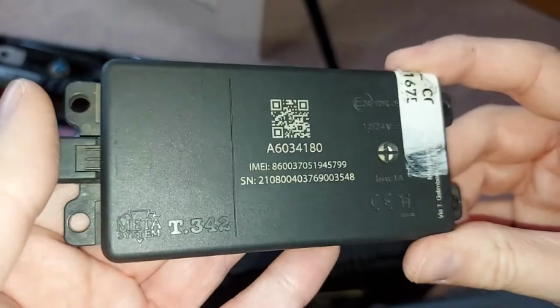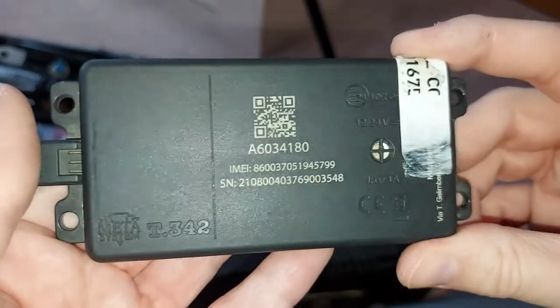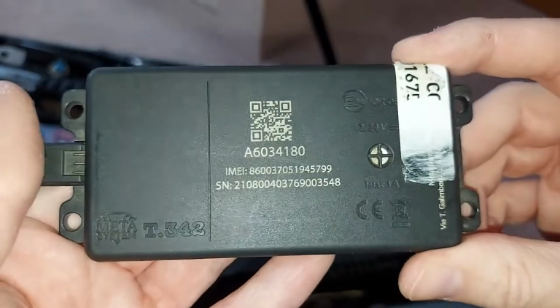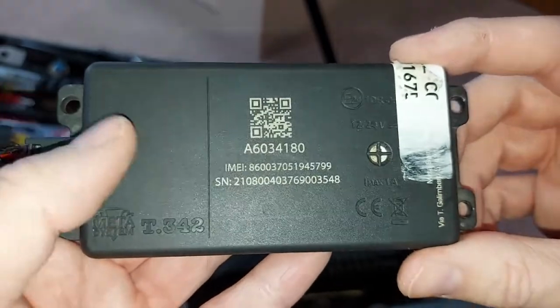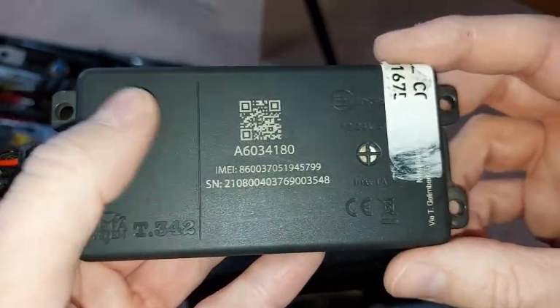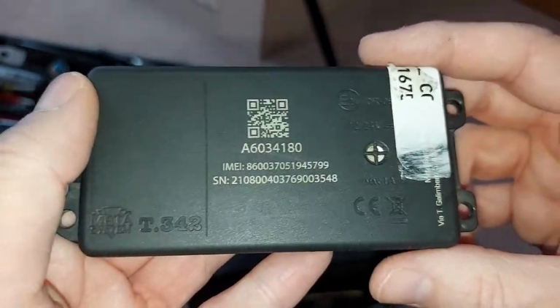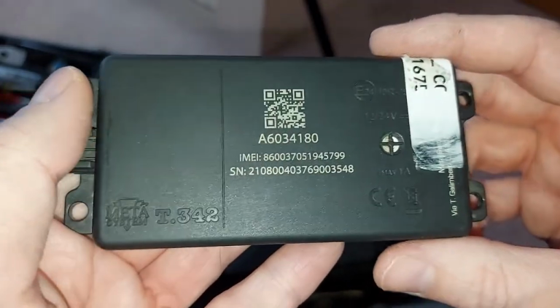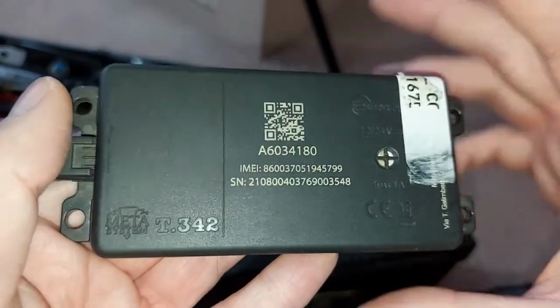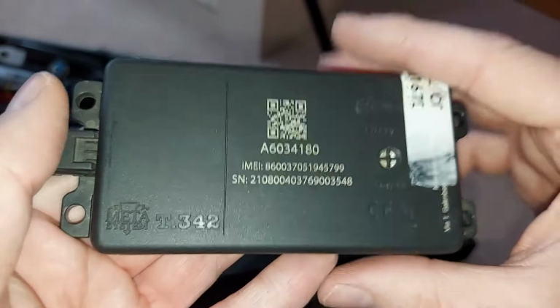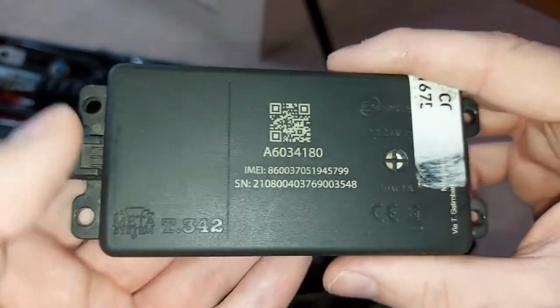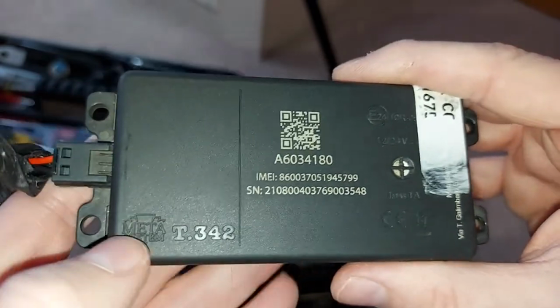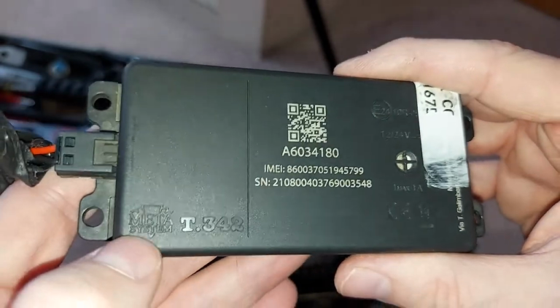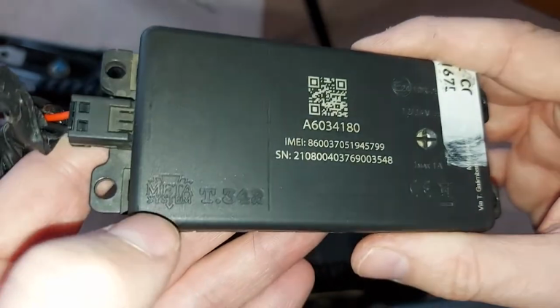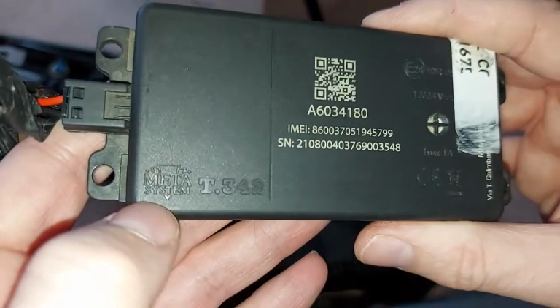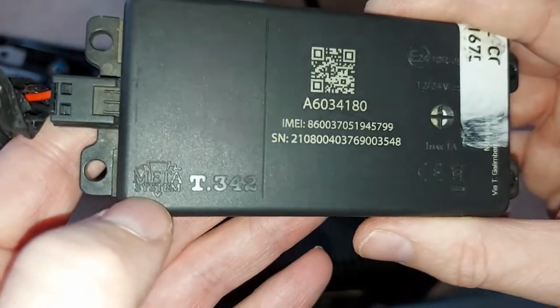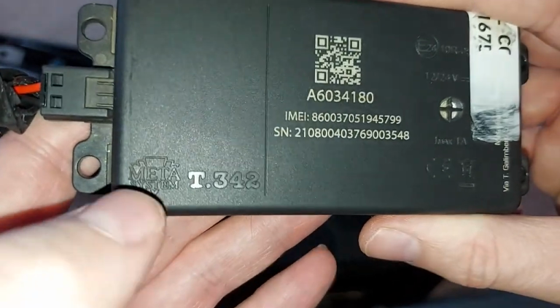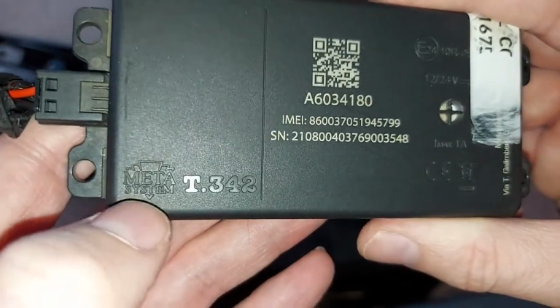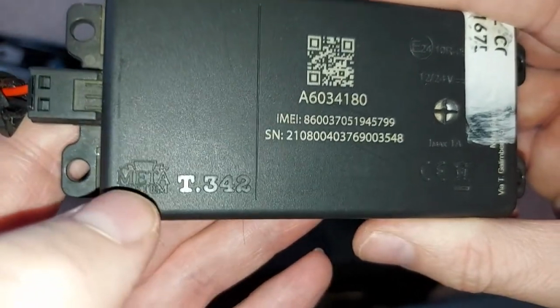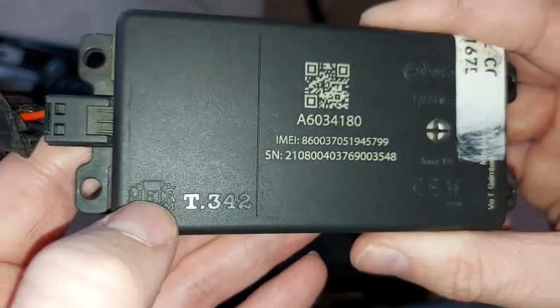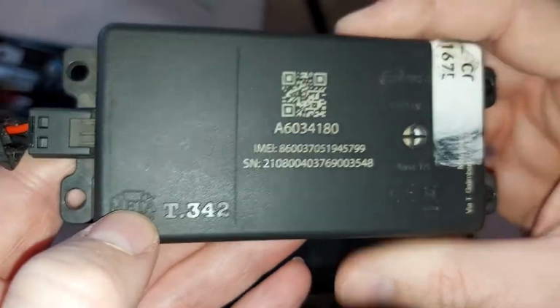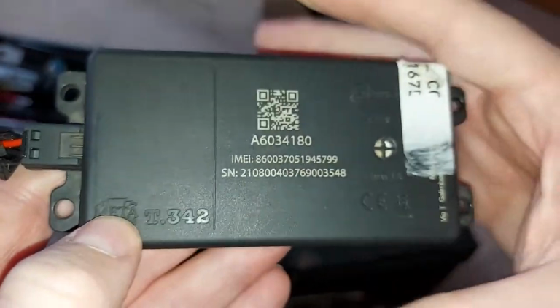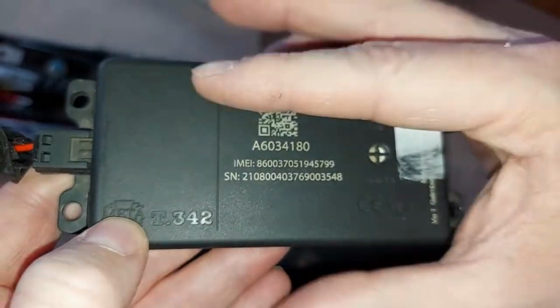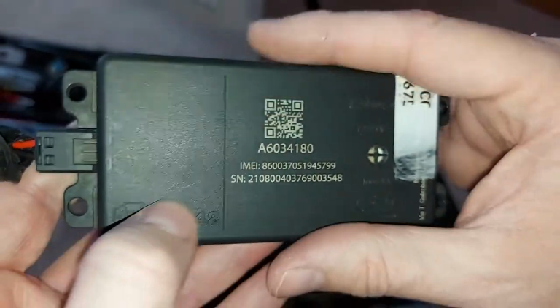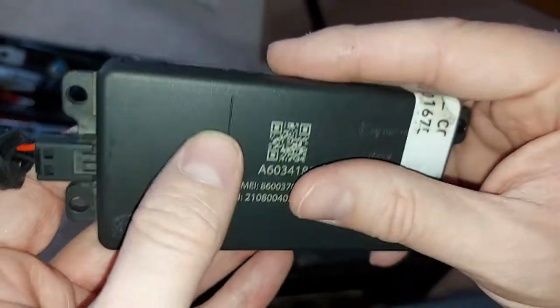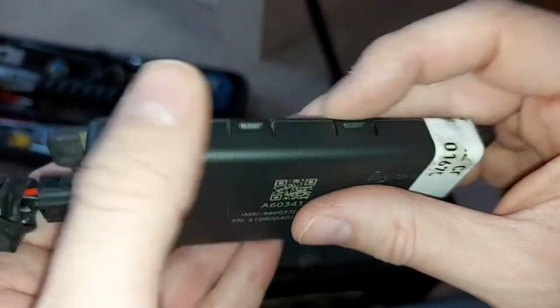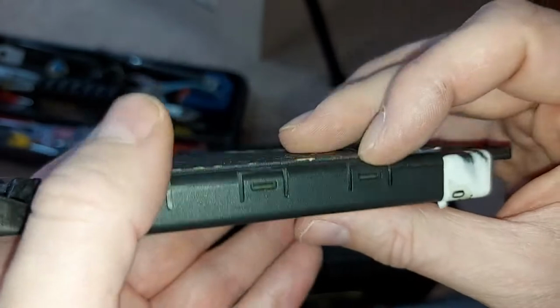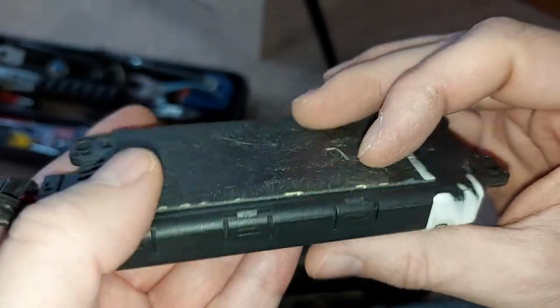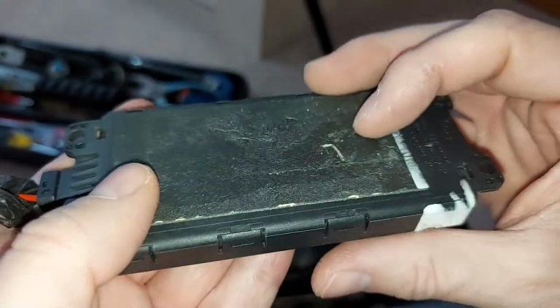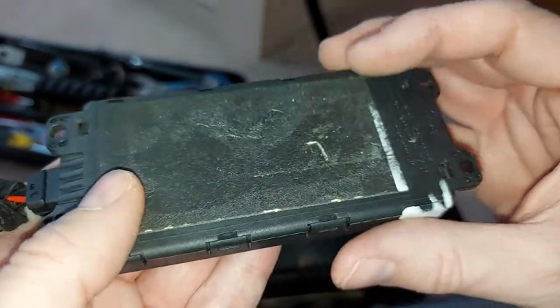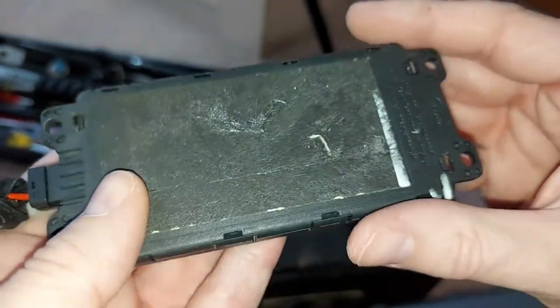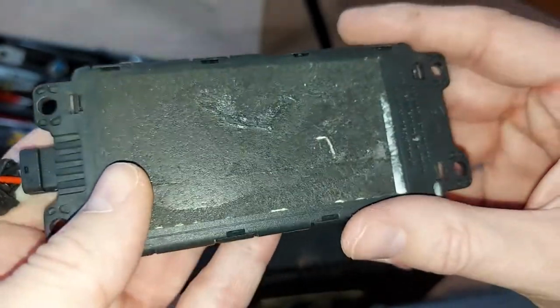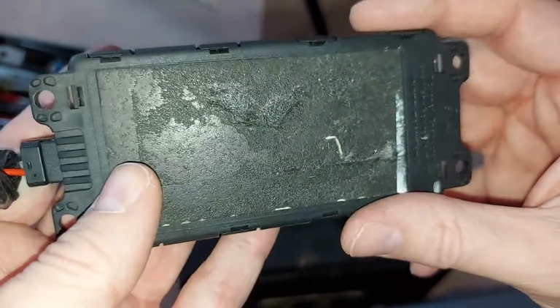Let's have a closer look at this little black box. This particular one is made by a company called Meta System and it's about the shape and size of a small mobile phone.